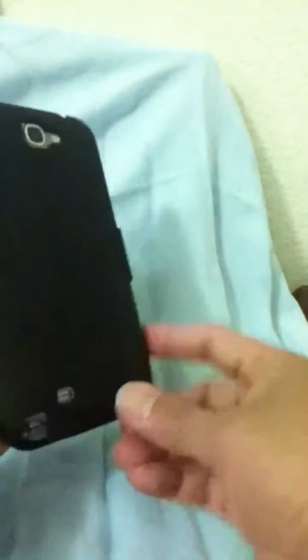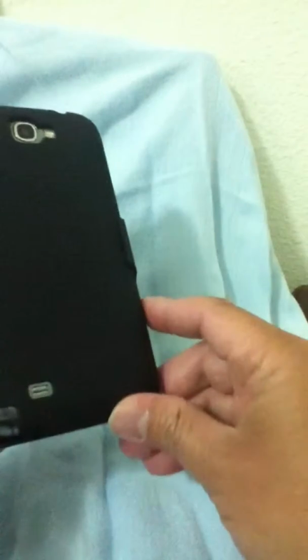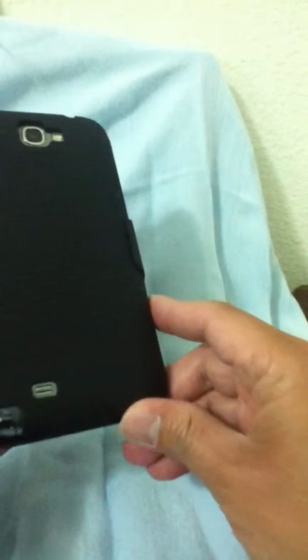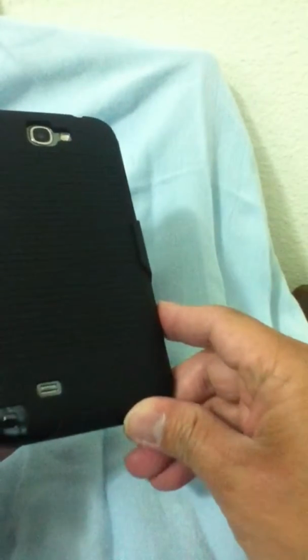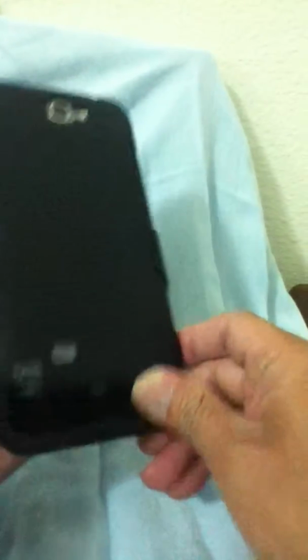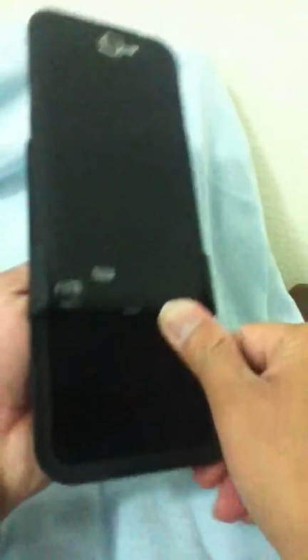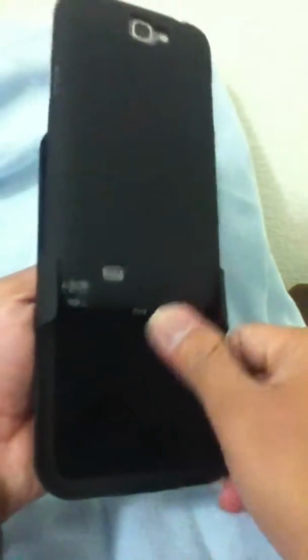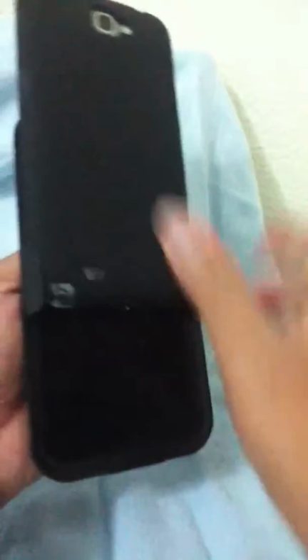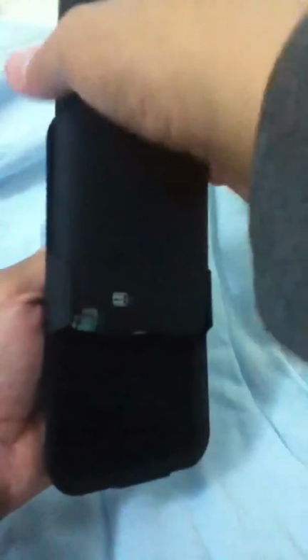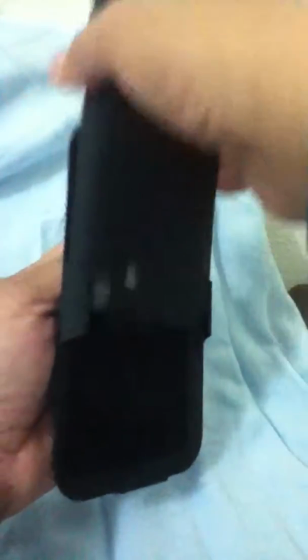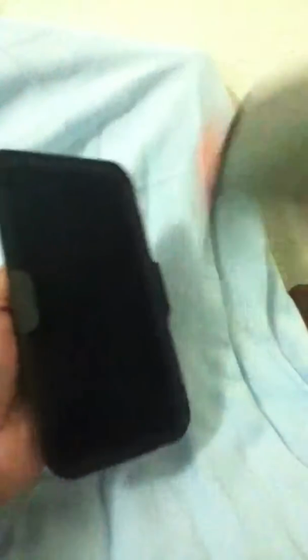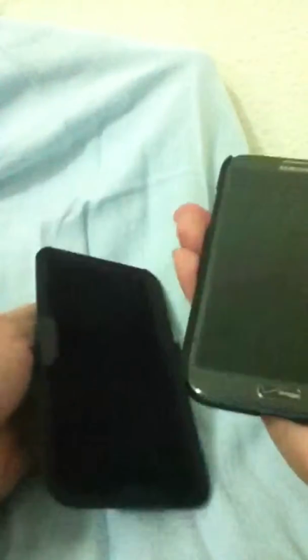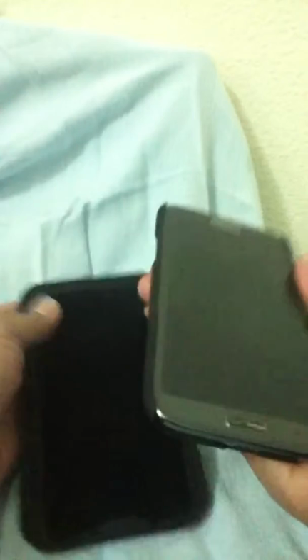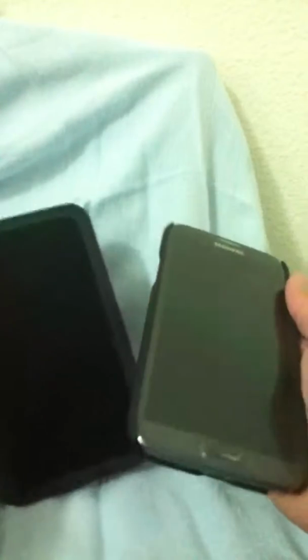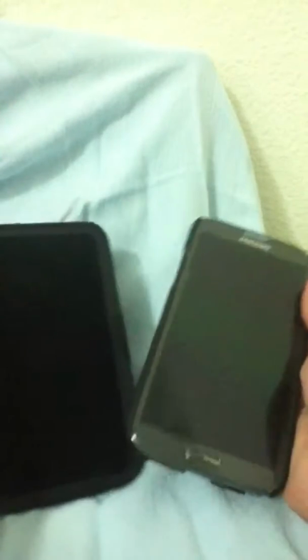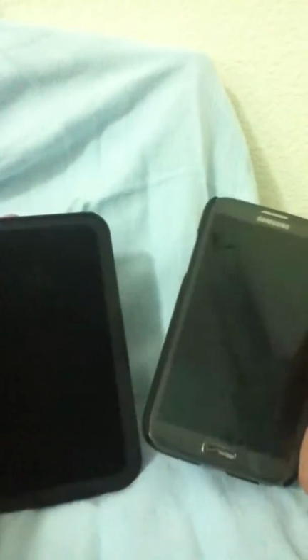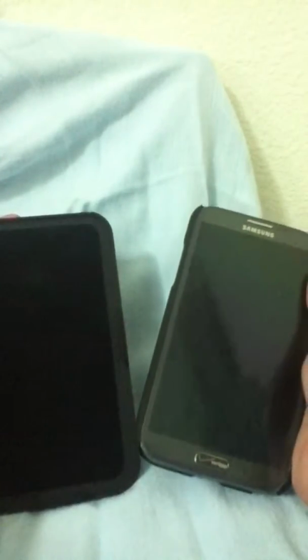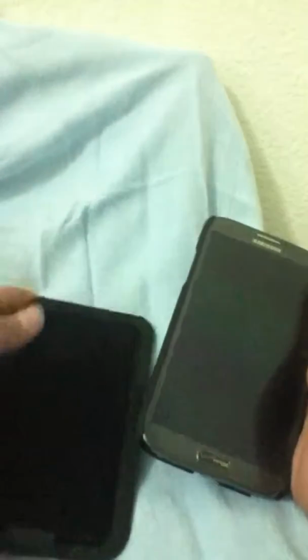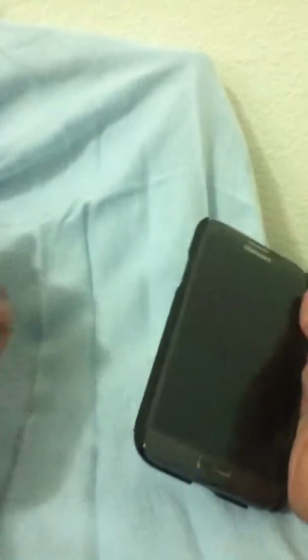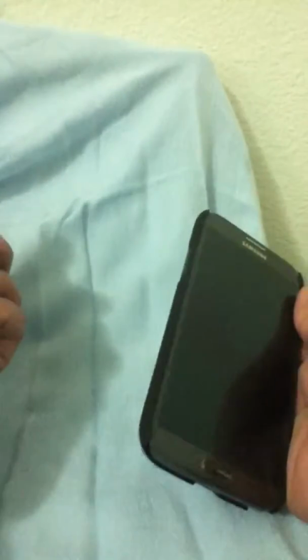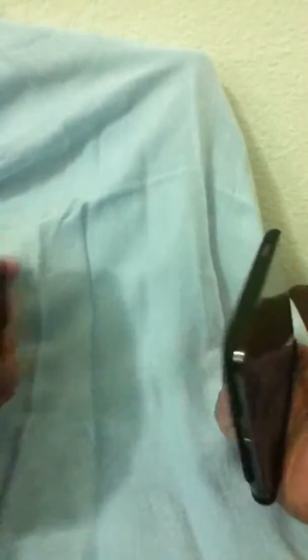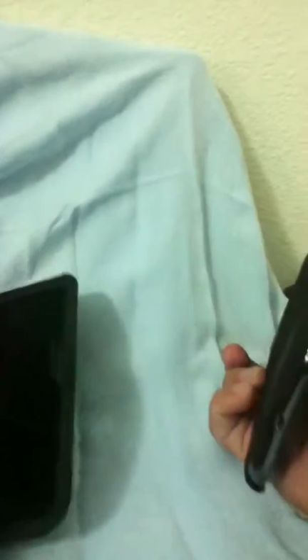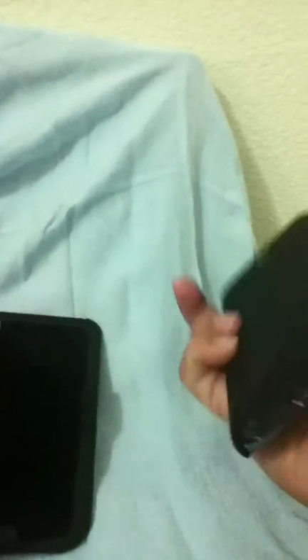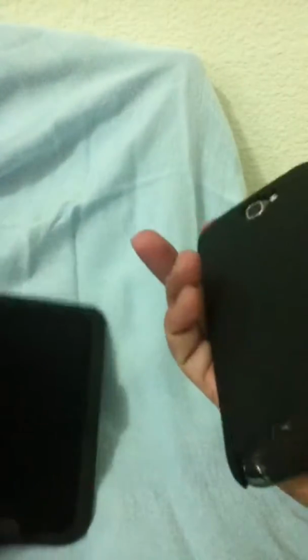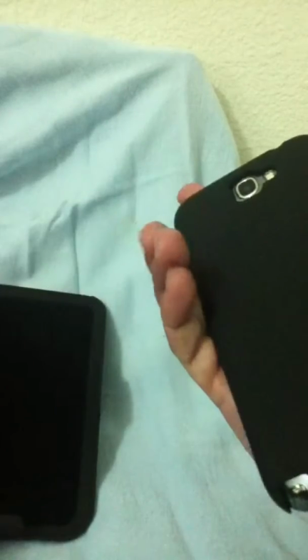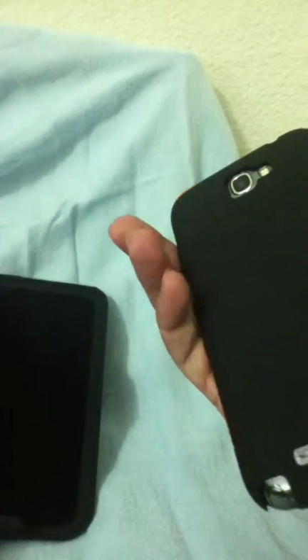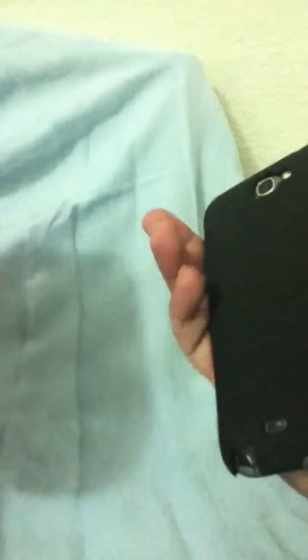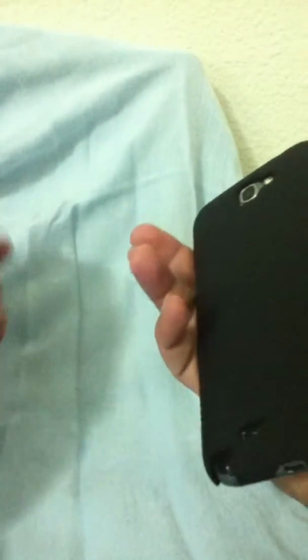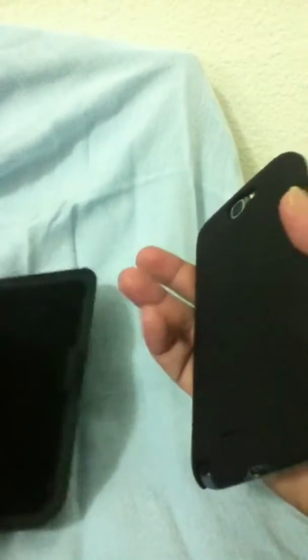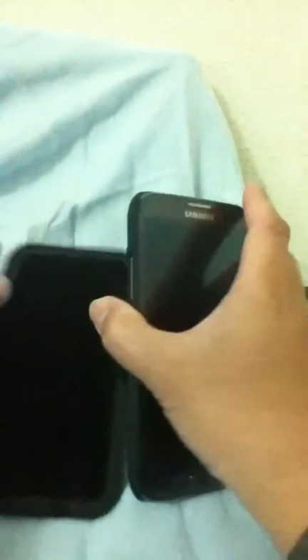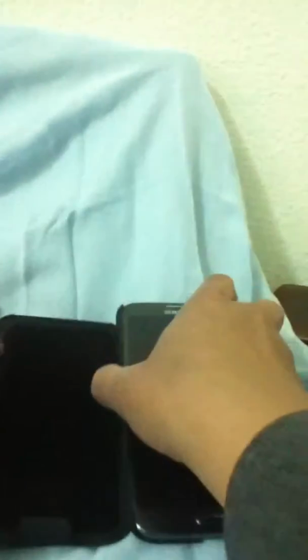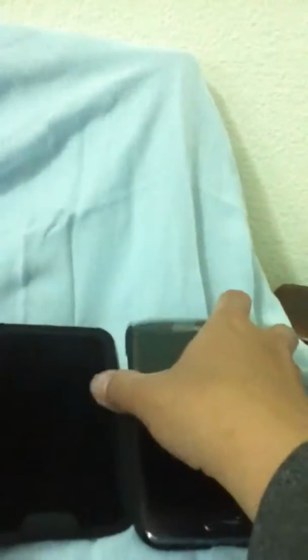If you want to take it out fast, just pop it right away. That's my unboxing of my new Samsung Galaxy Note 2 case and holster. Thank you guys!